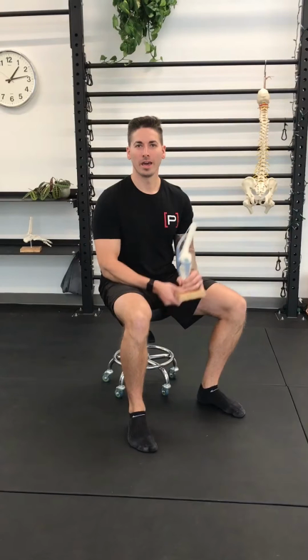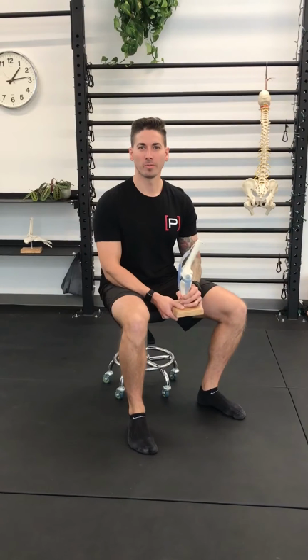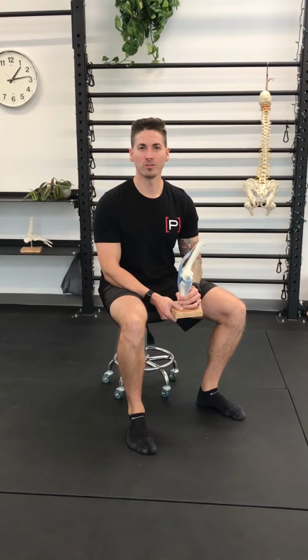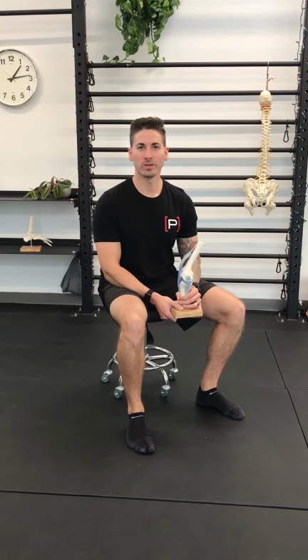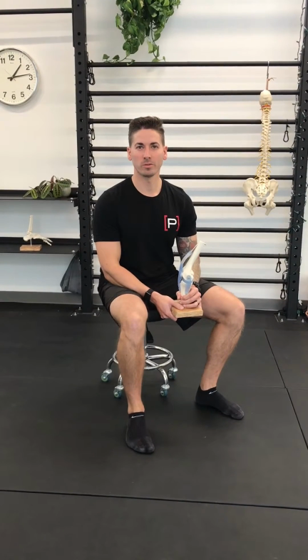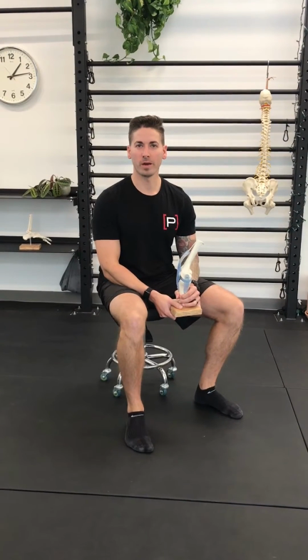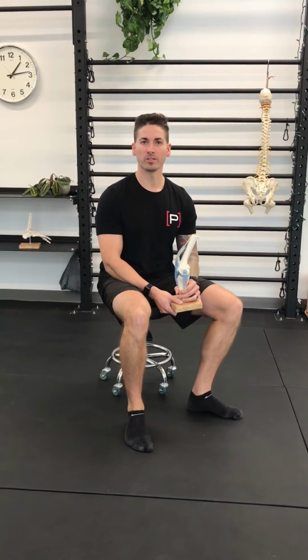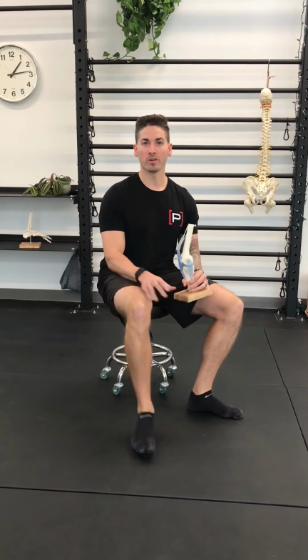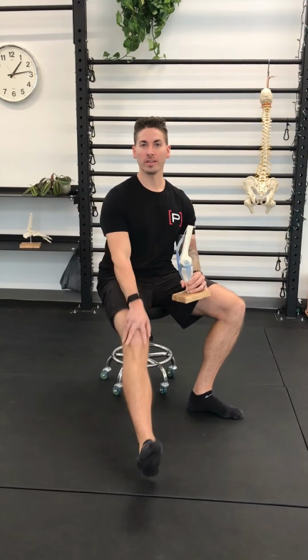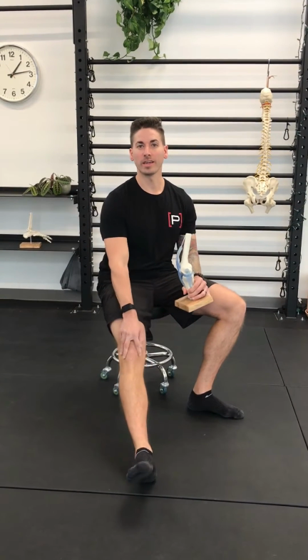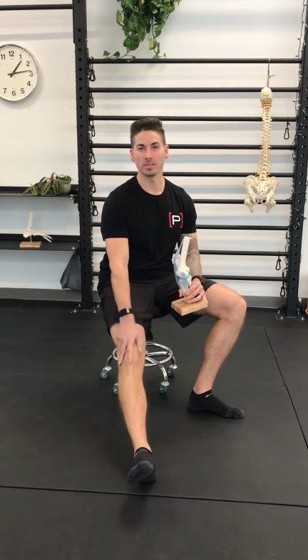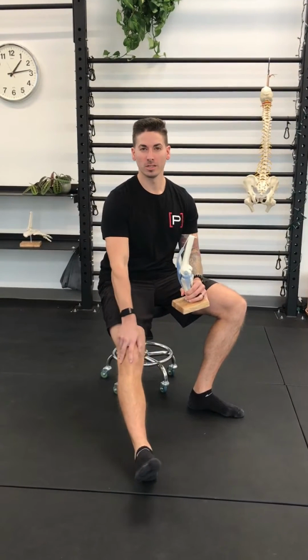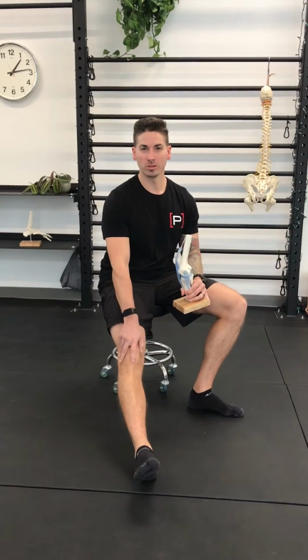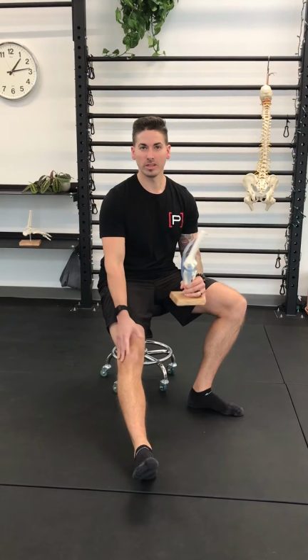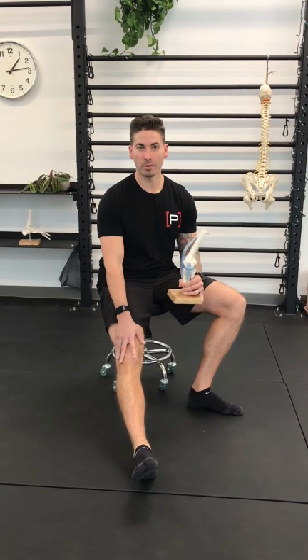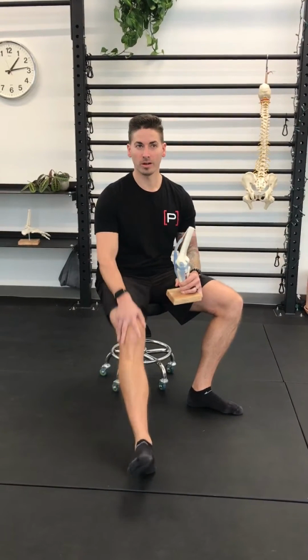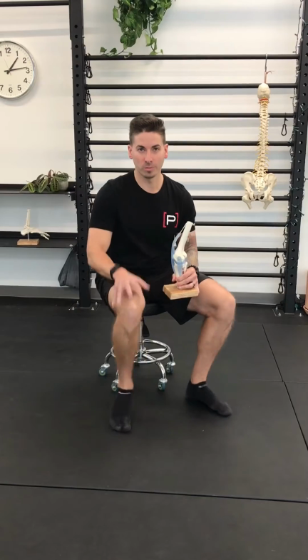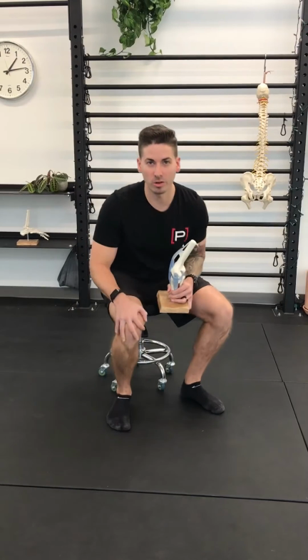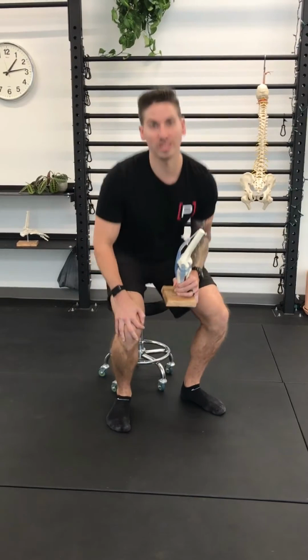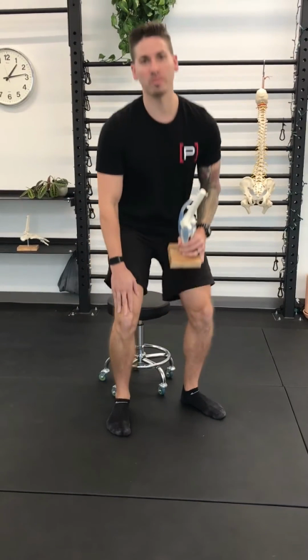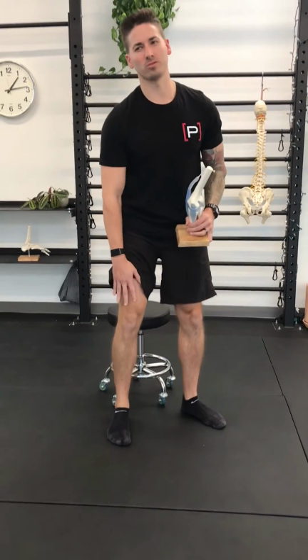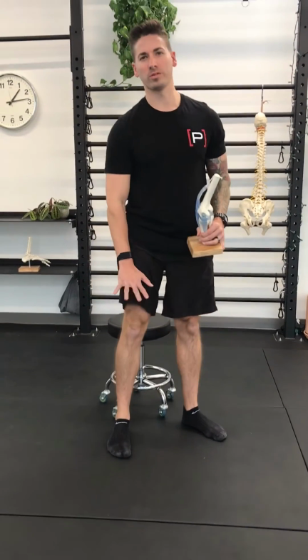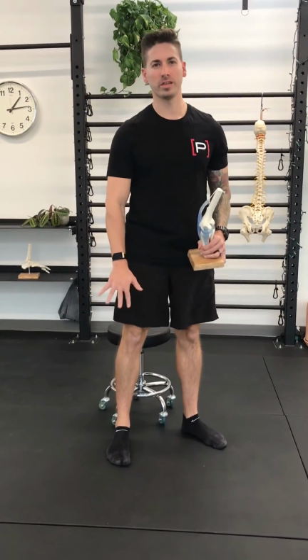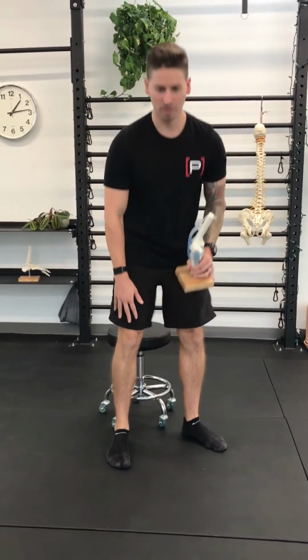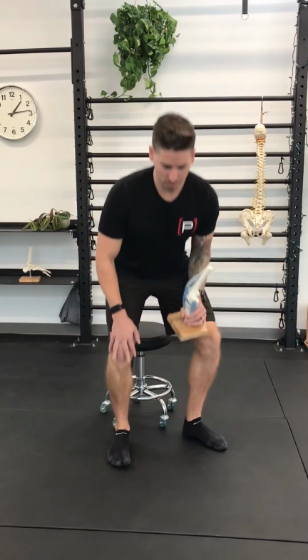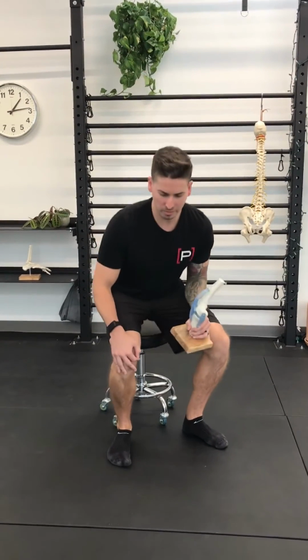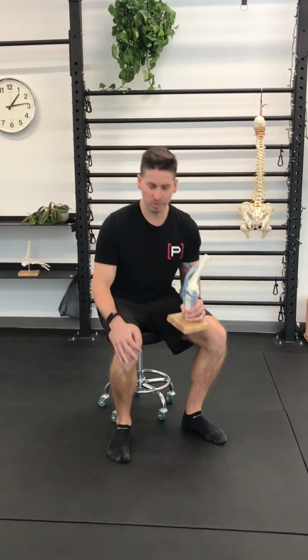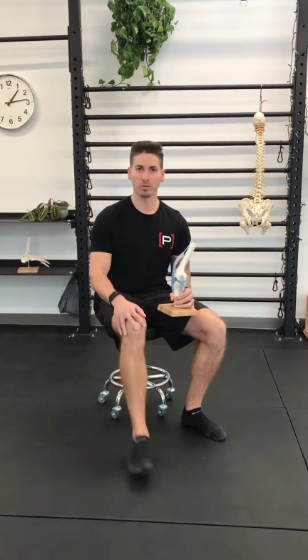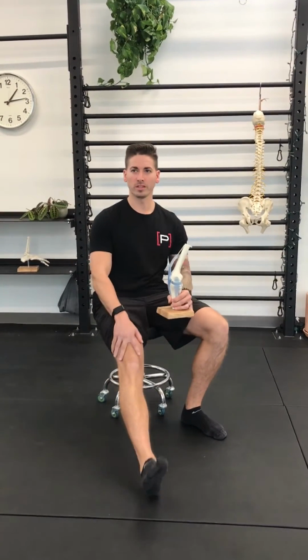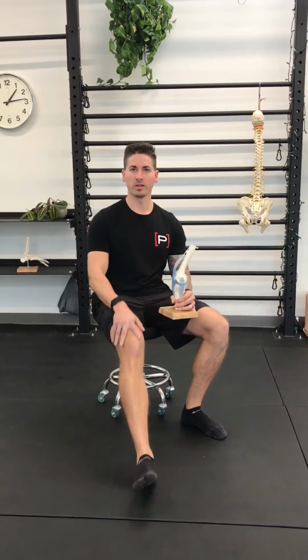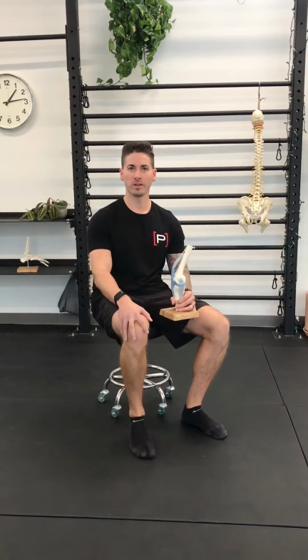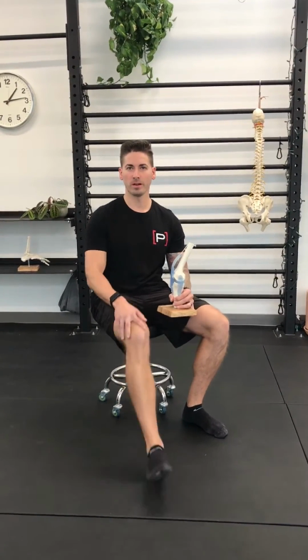Hey everybody, here's your daily dose of prehab. We're going to talk about cranking kneecaps. Does your kneecap hurt? Does it when you go to stand up and it feels really stiff, or it doesn't feel good when you're bending and straightening it right now?